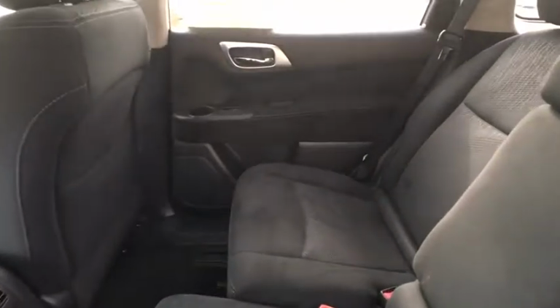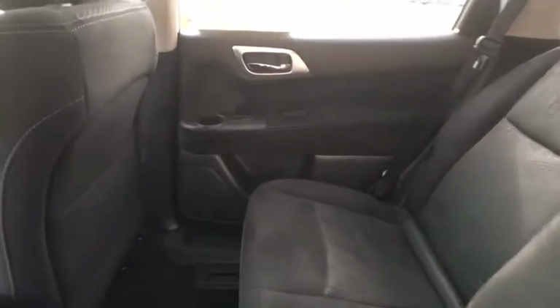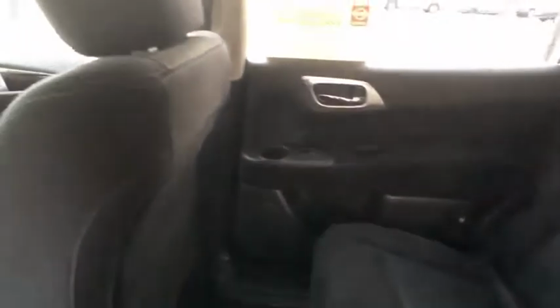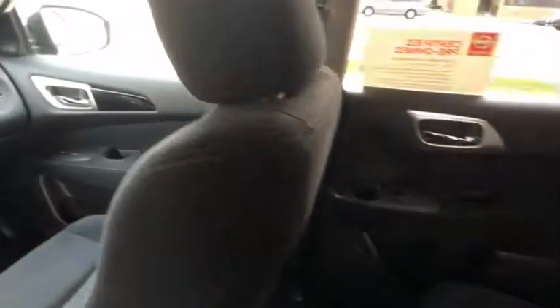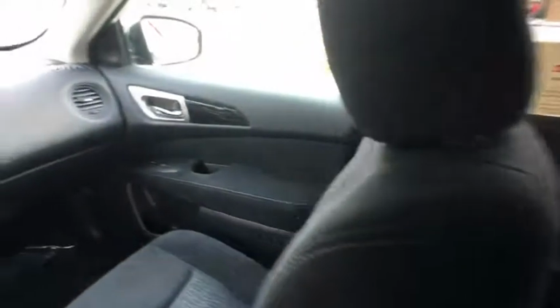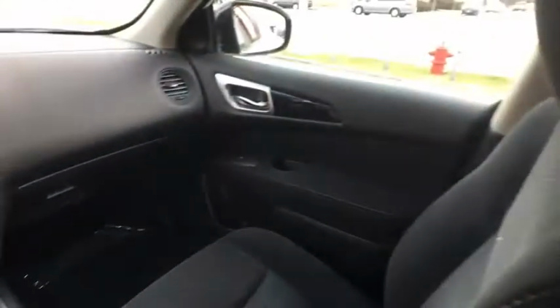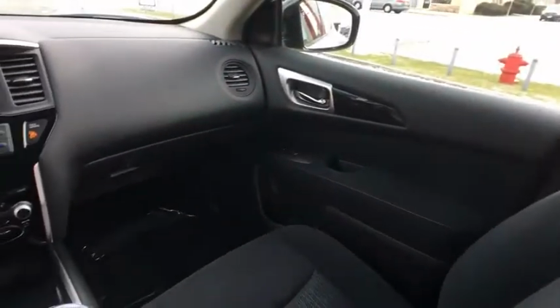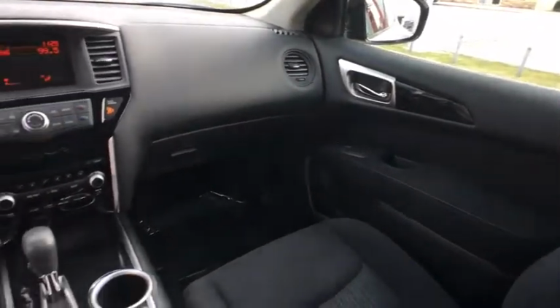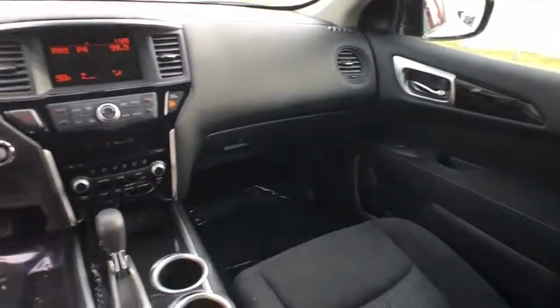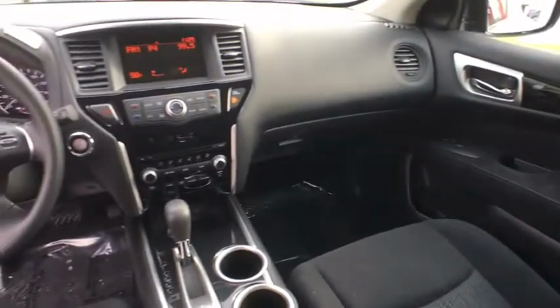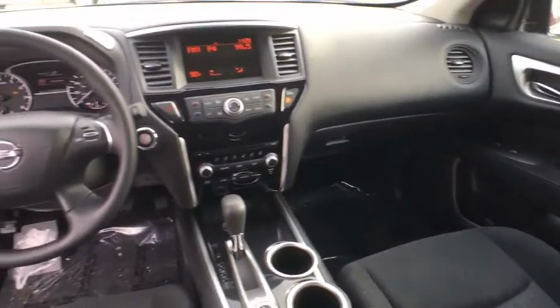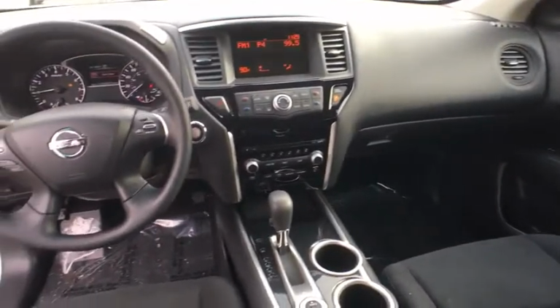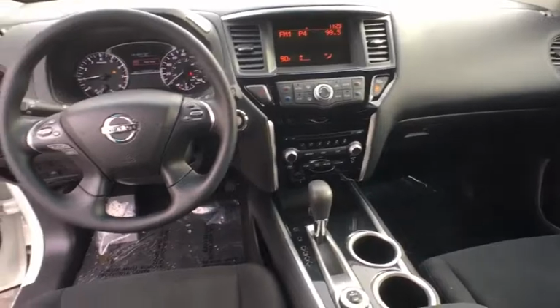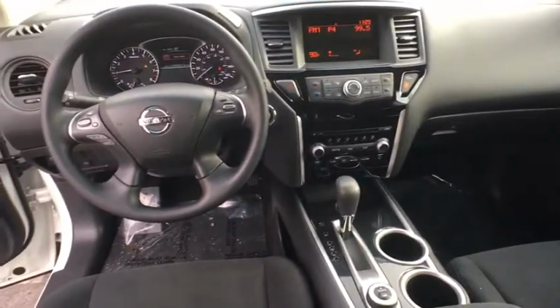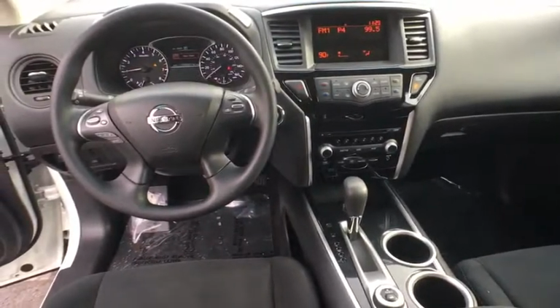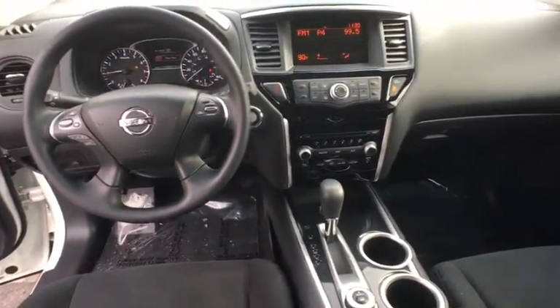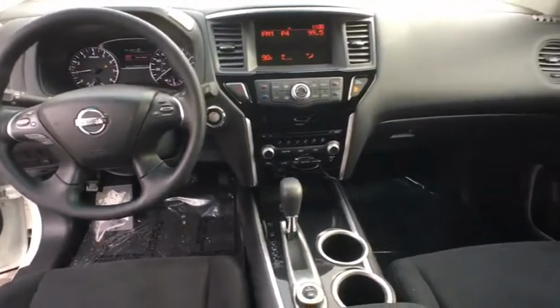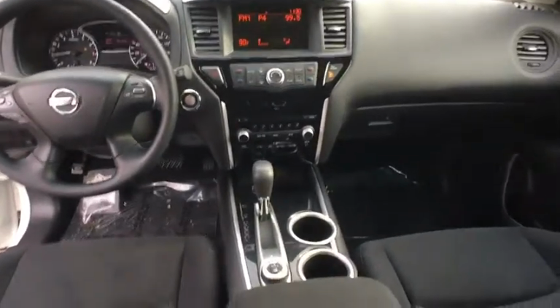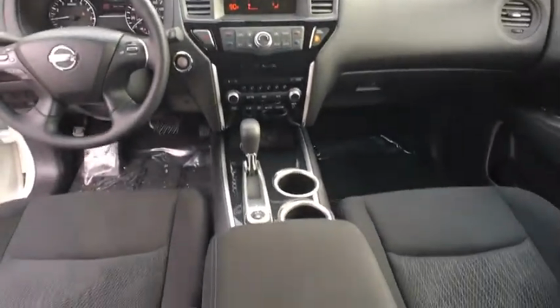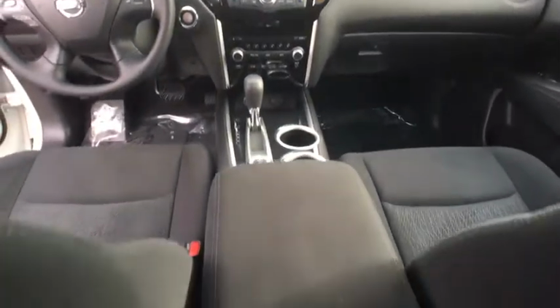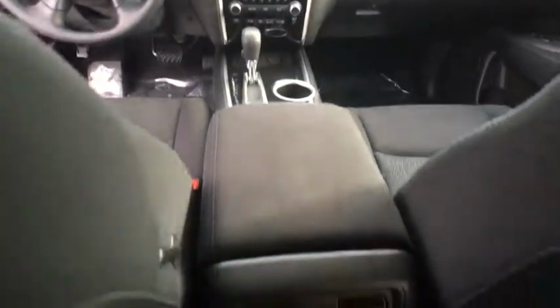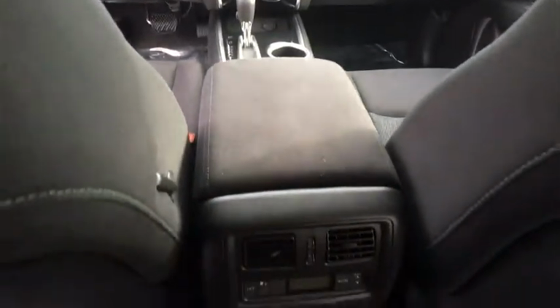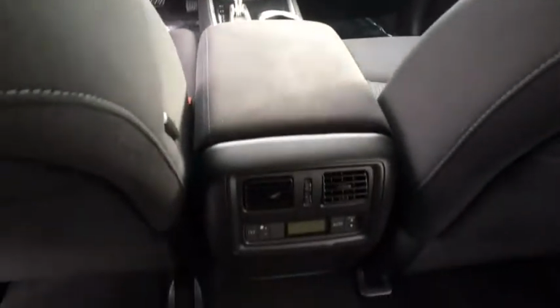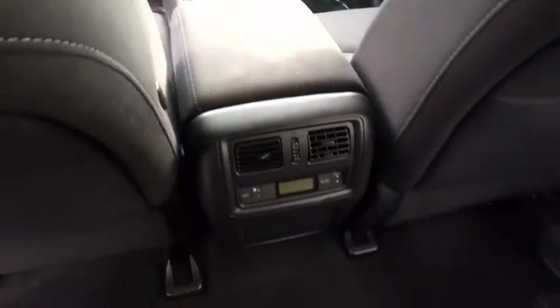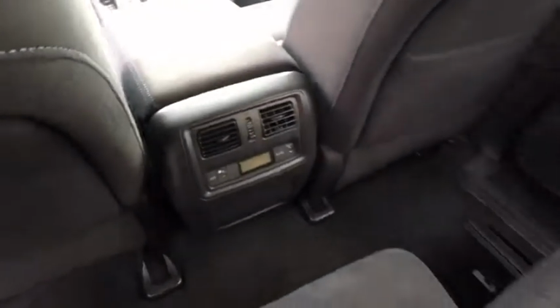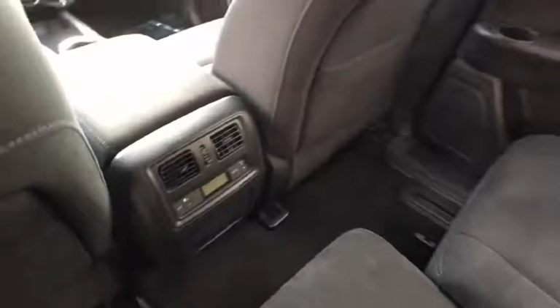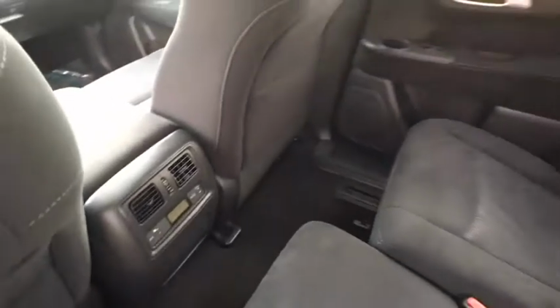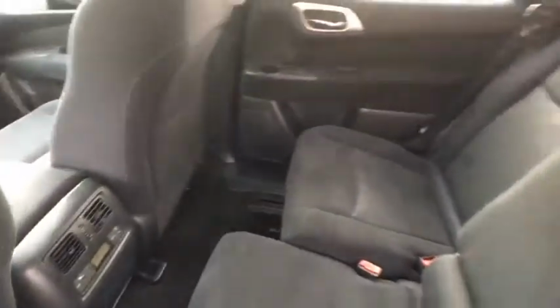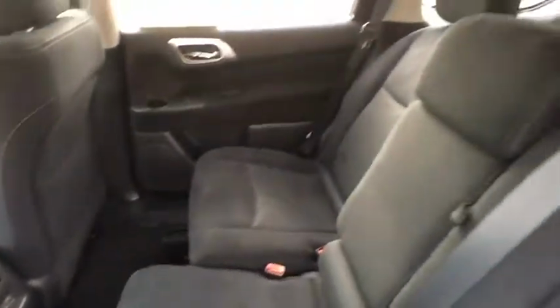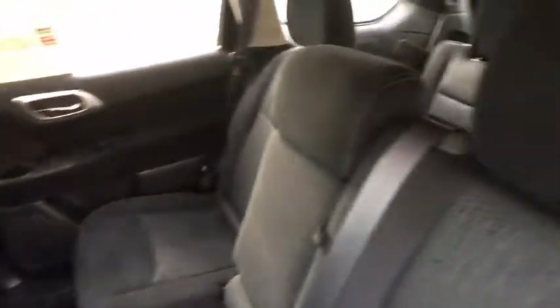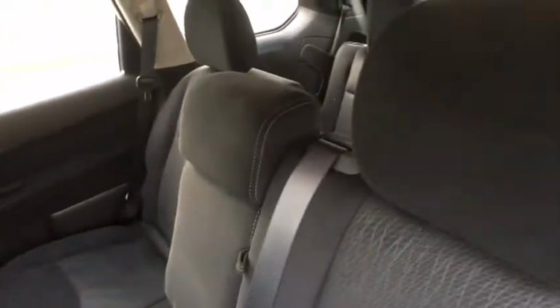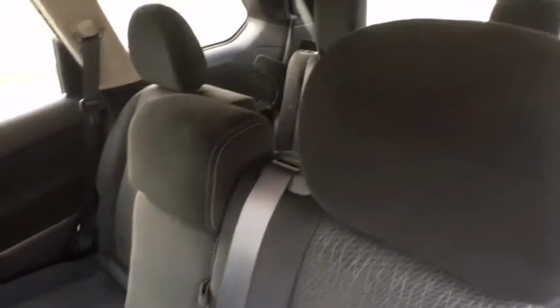Cruise control, aluminum wheels, four-wheel disc brakes, four-wheel drive, AM-FM stereo radio, climate control, rear defrost, MP3 player, bucket seats, power door locks, CD player.